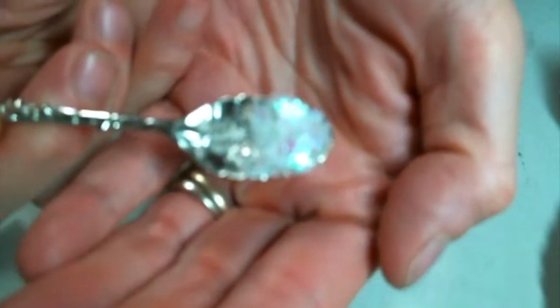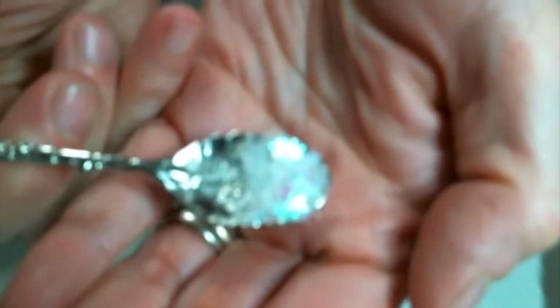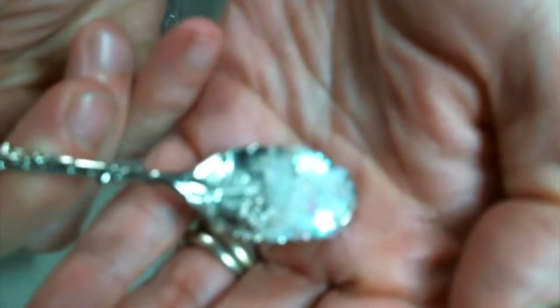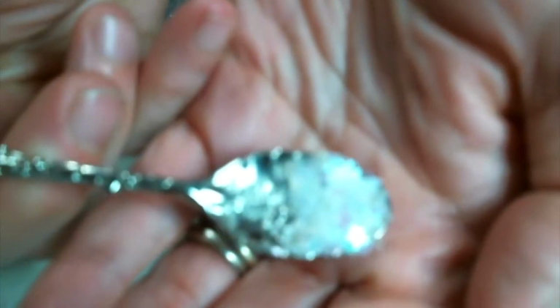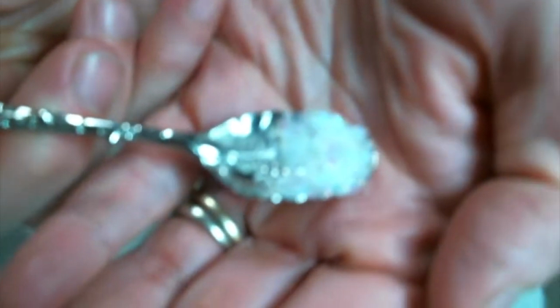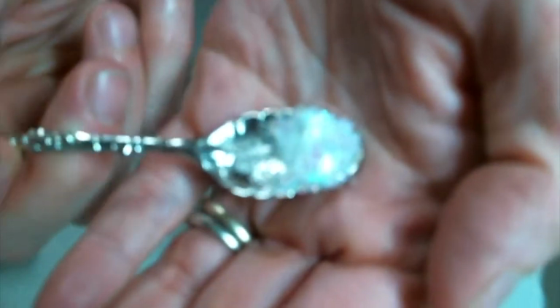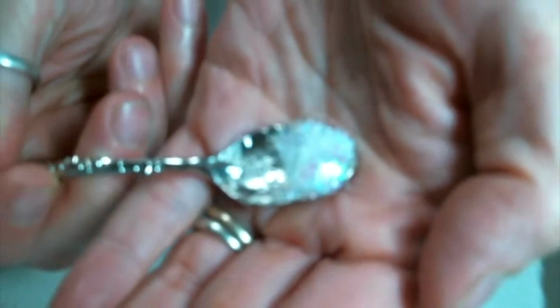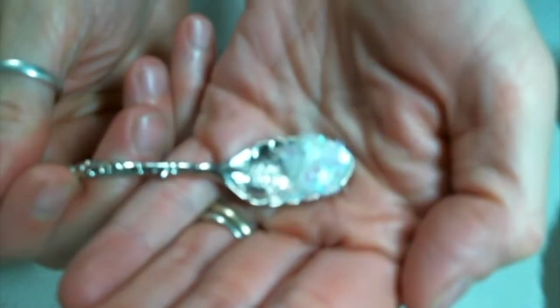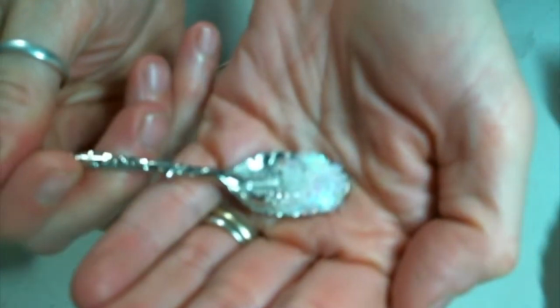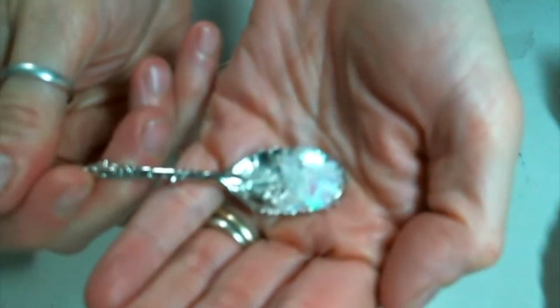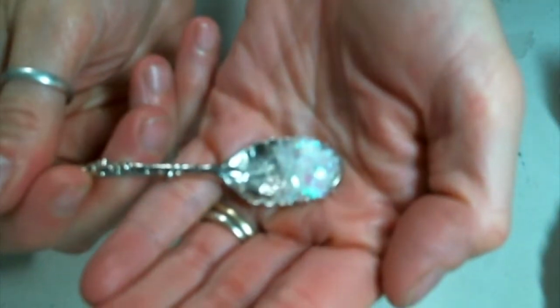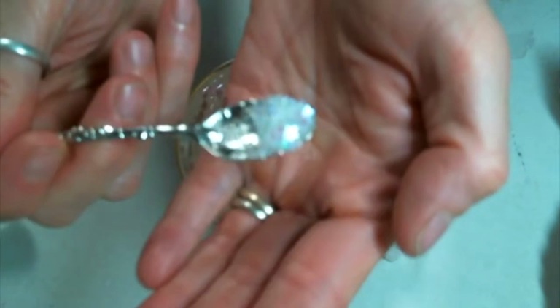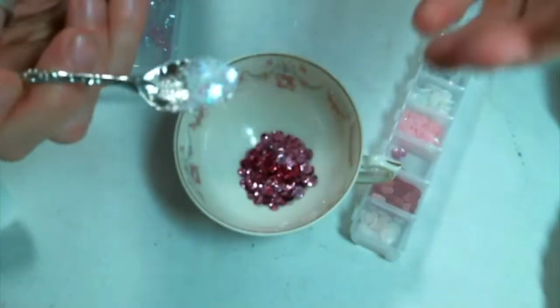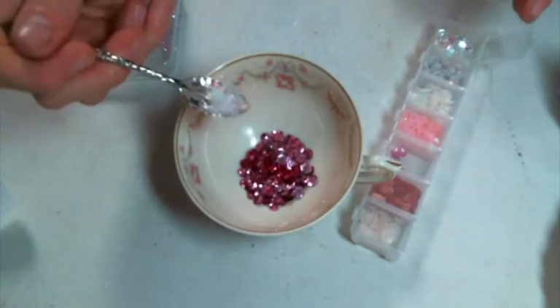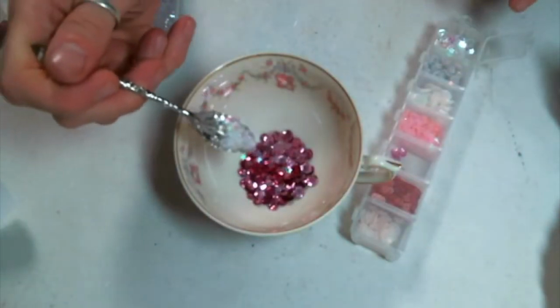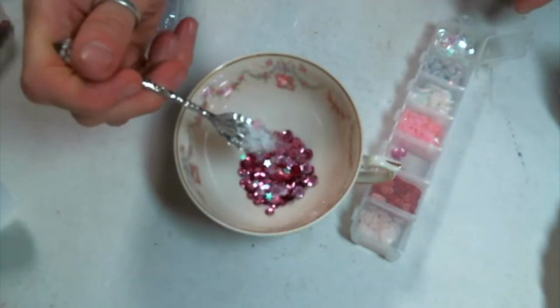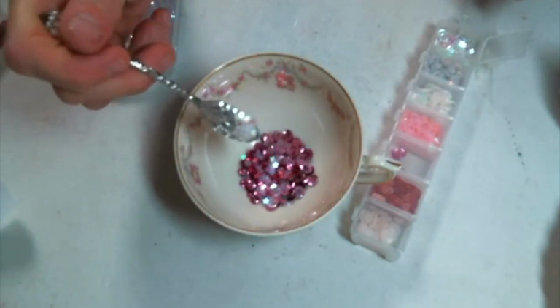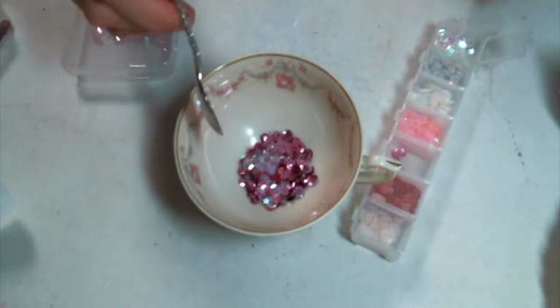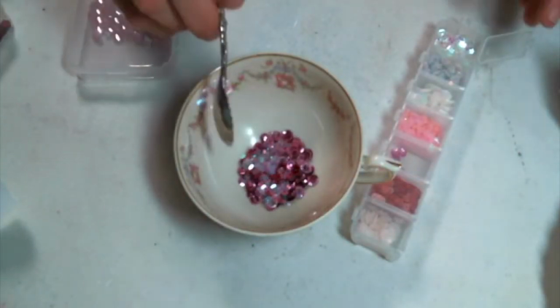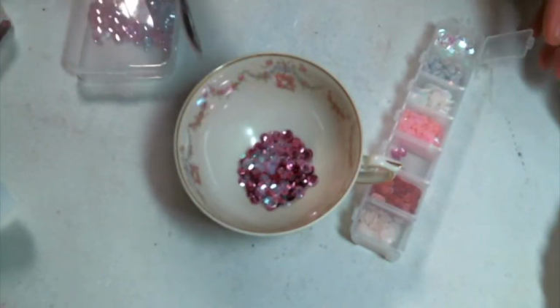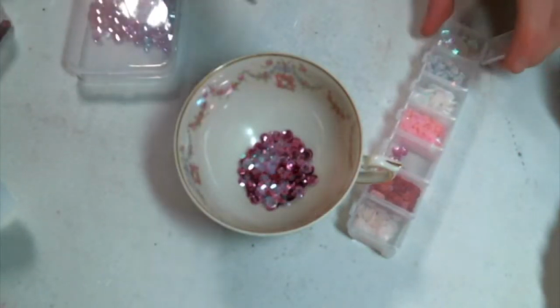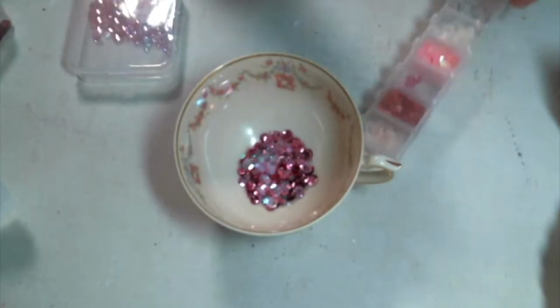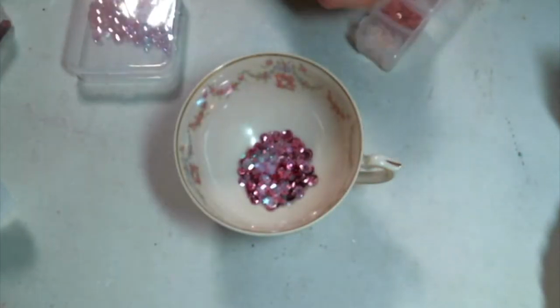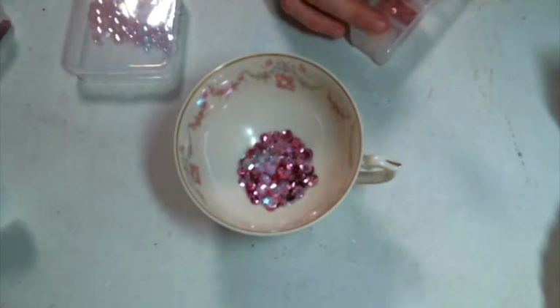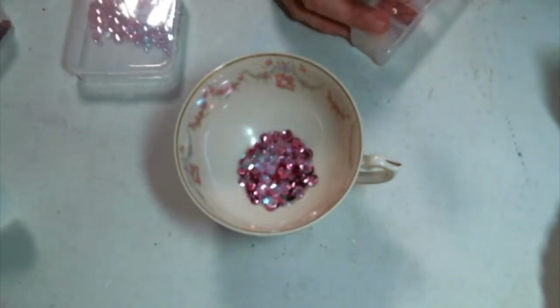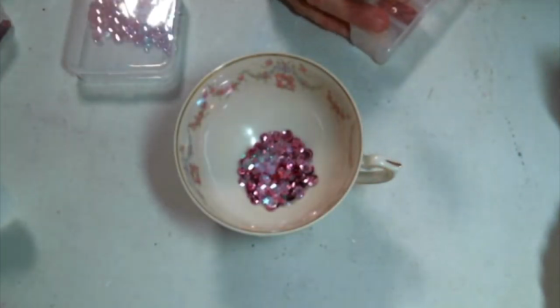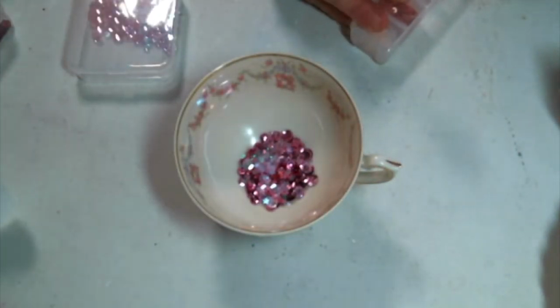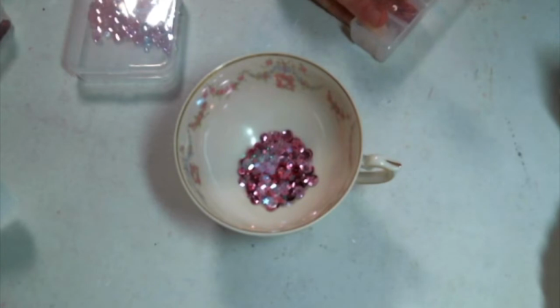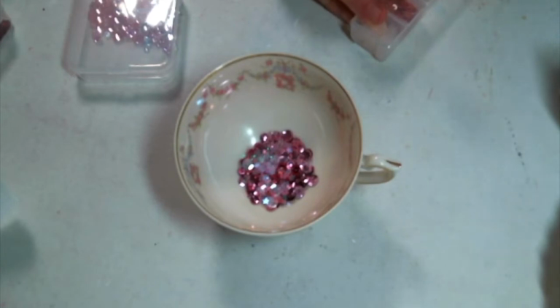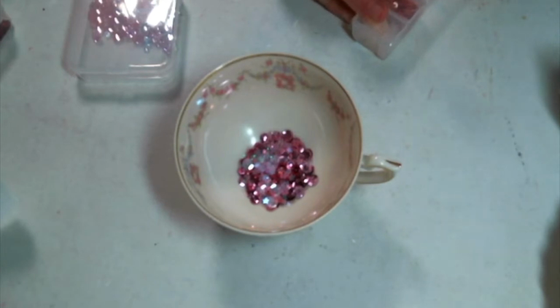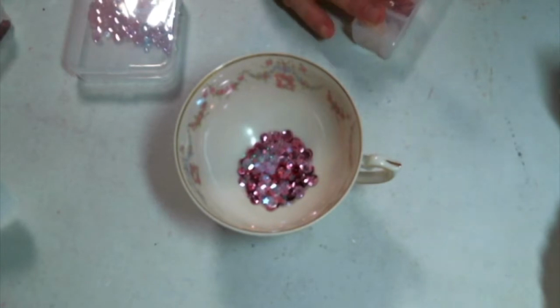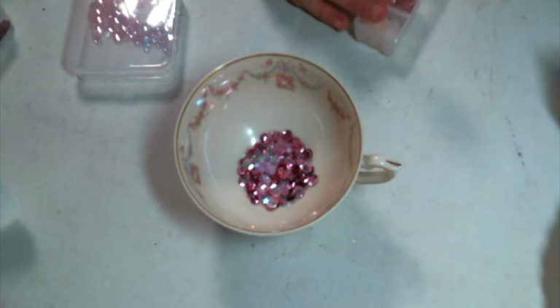I wanted to add these stars and I was trying to show you — of course my camera wouldn't focus — so I feel like you can see them better when I drop them into the cup. They're so cute! Teeny tiny little stars.